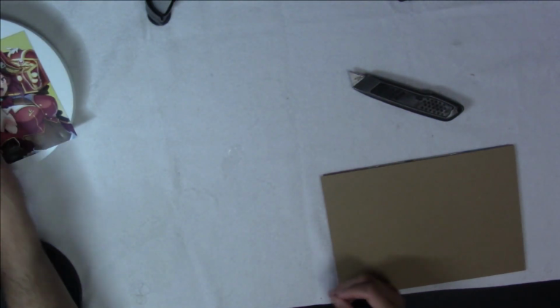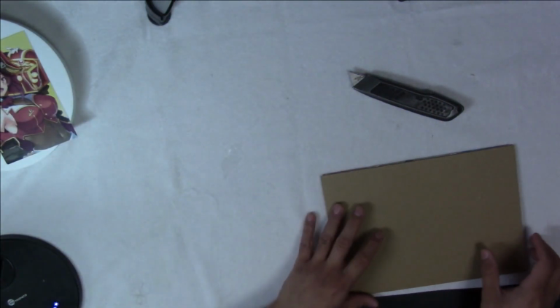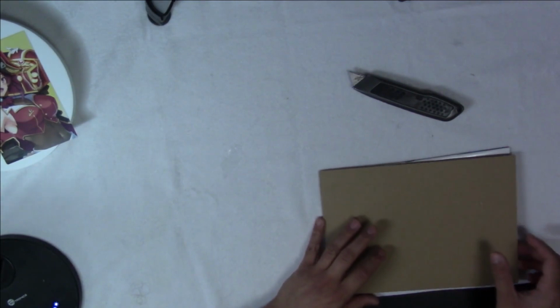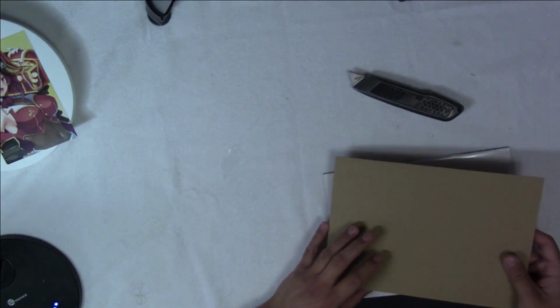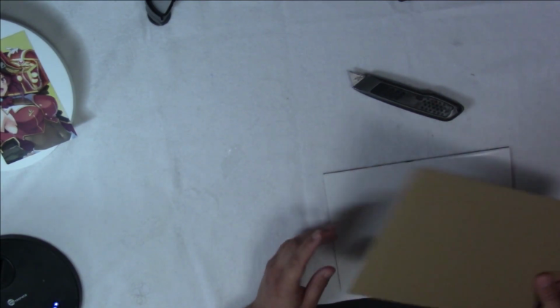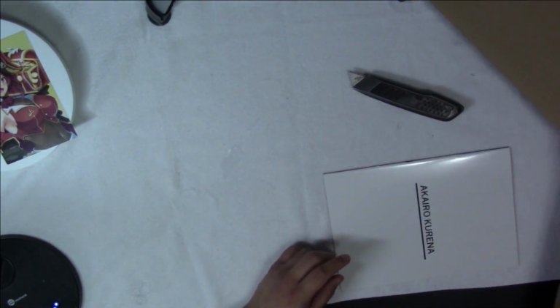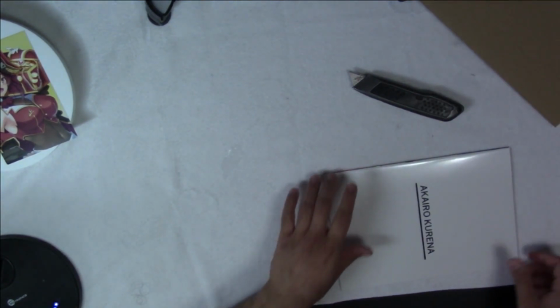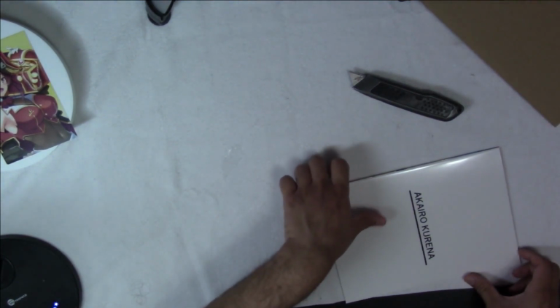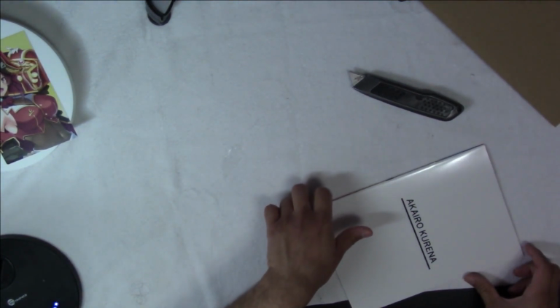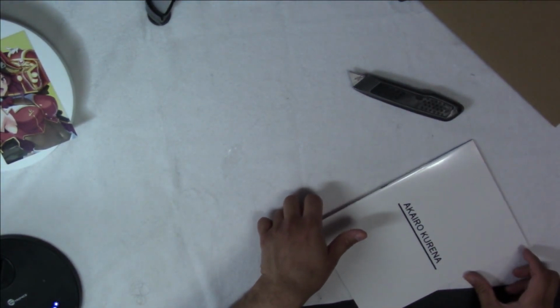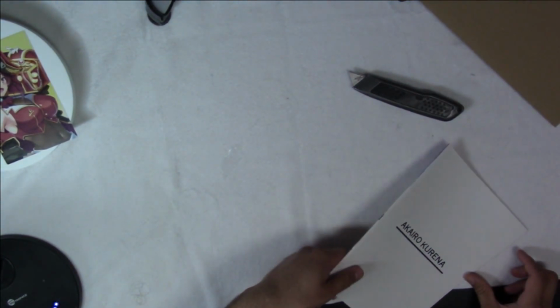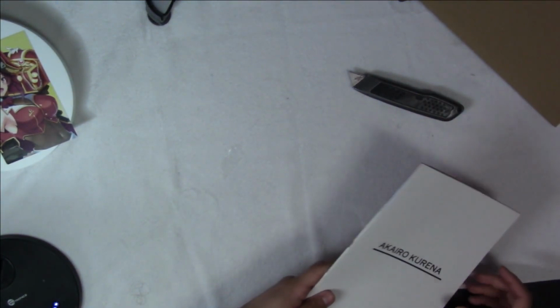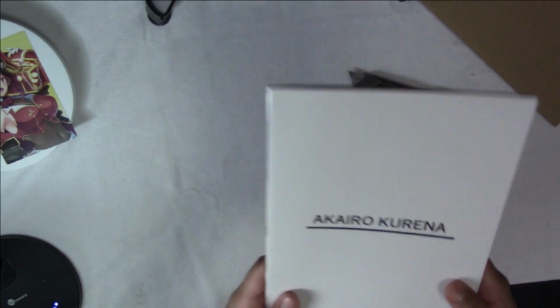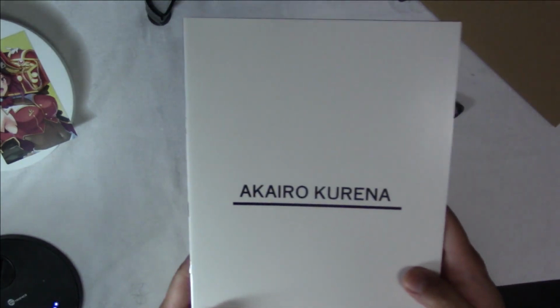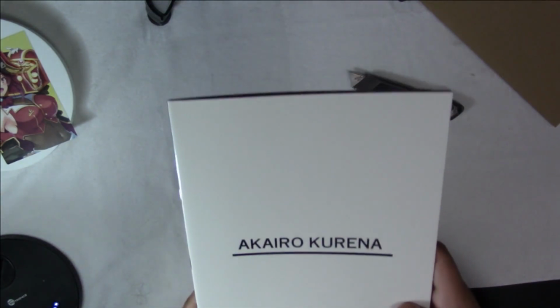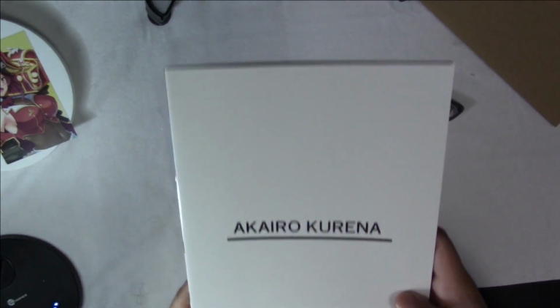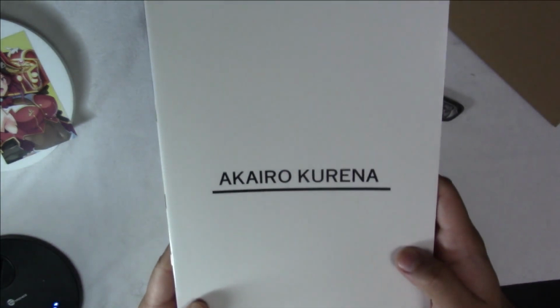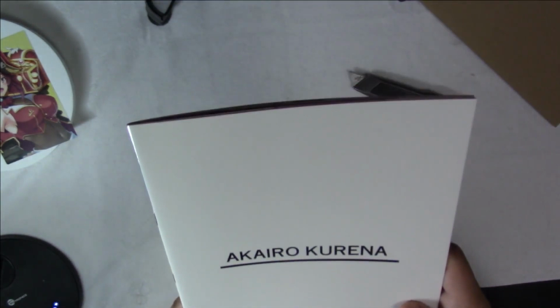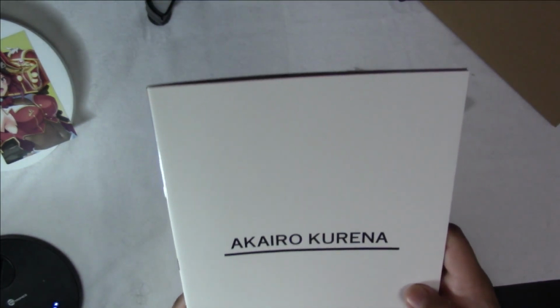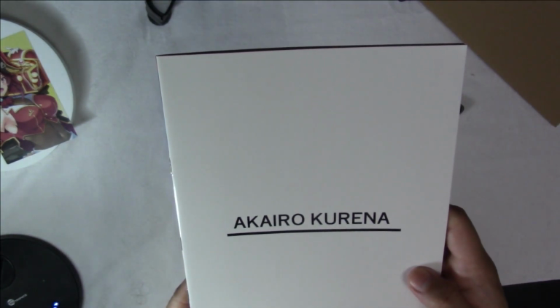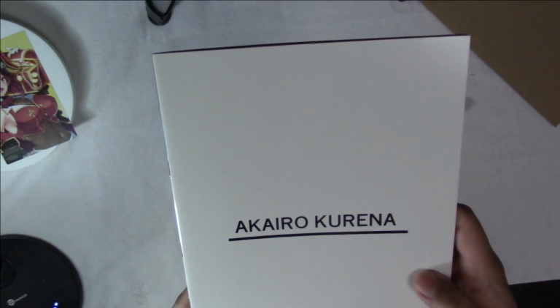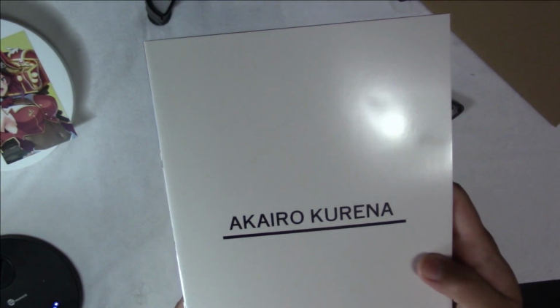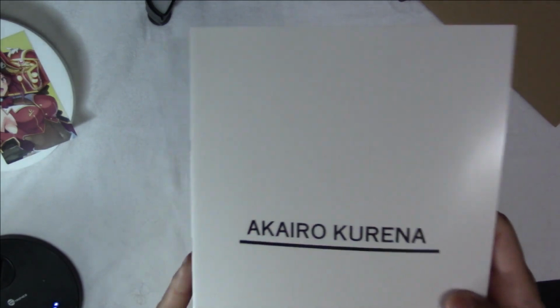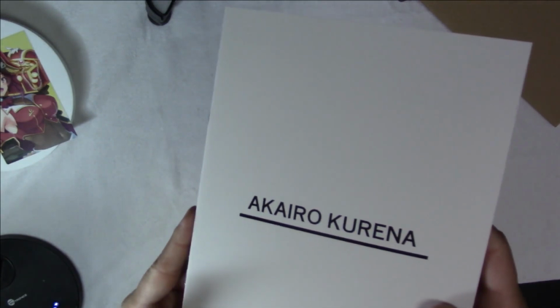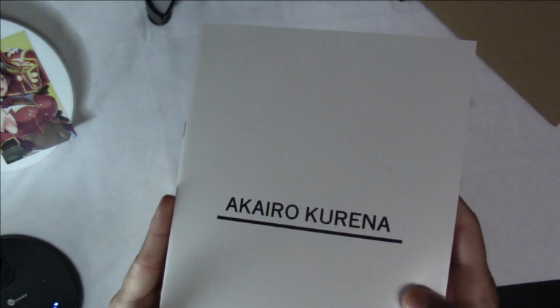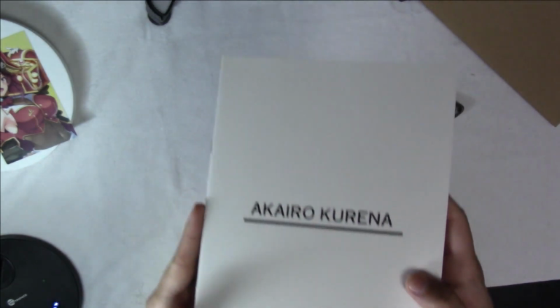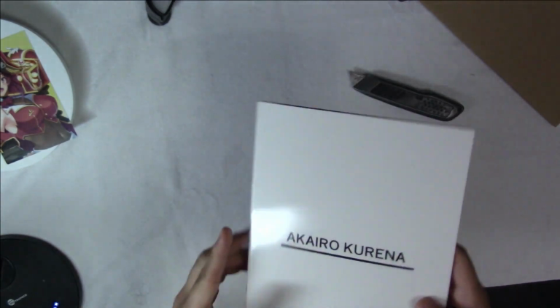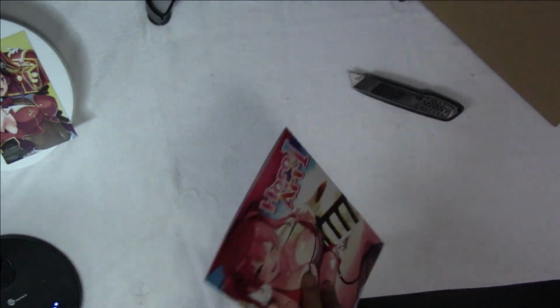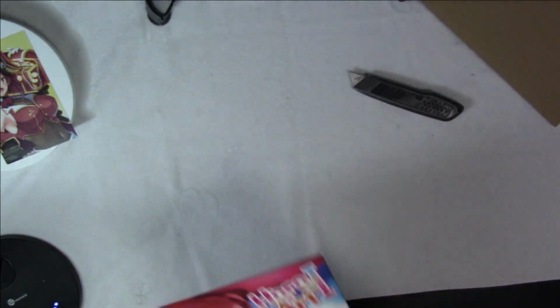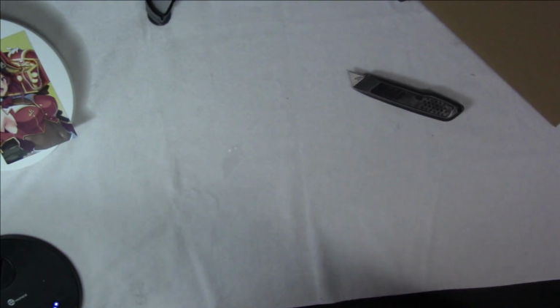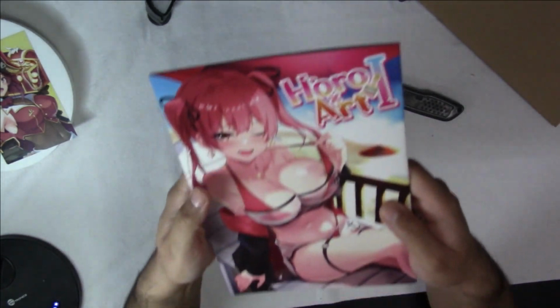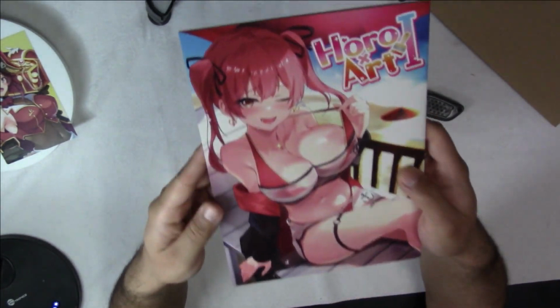And then, of course, the main event by Akairo Karina. I'm probably not pronouncing that right. It is the art book.